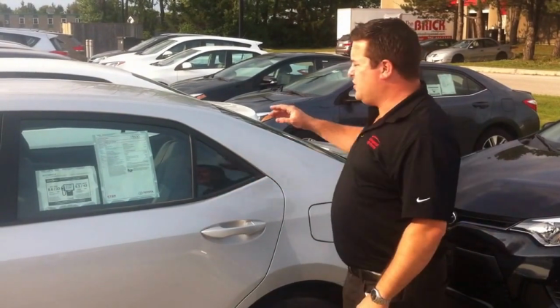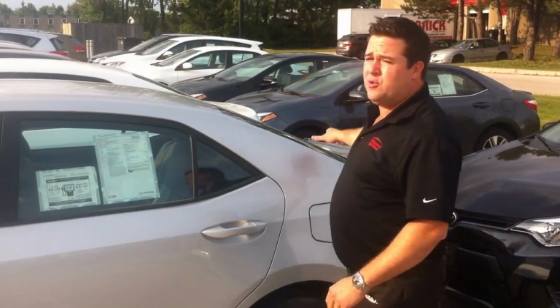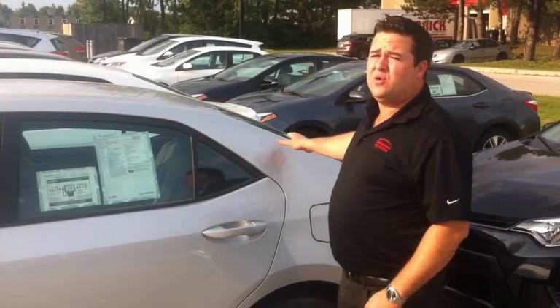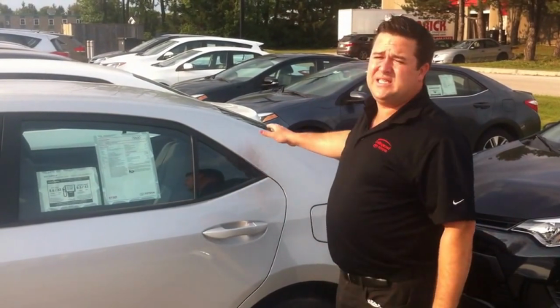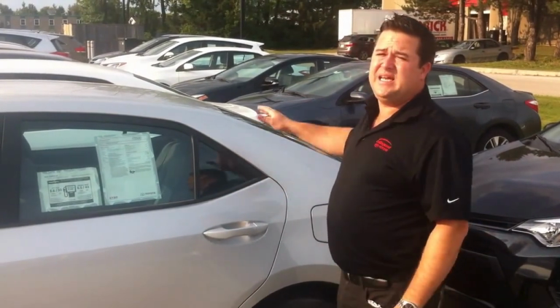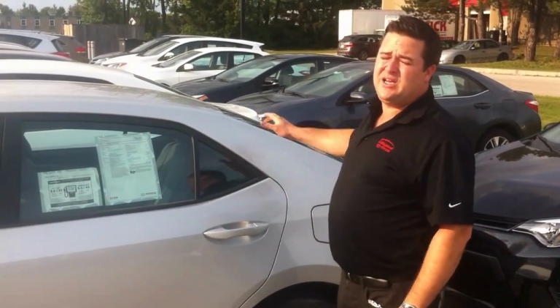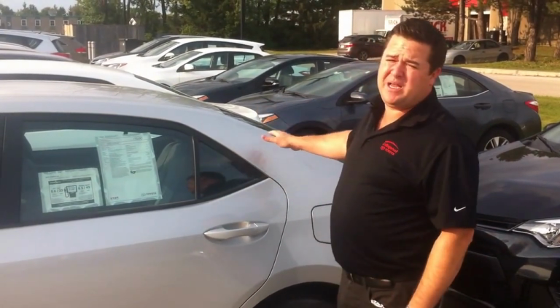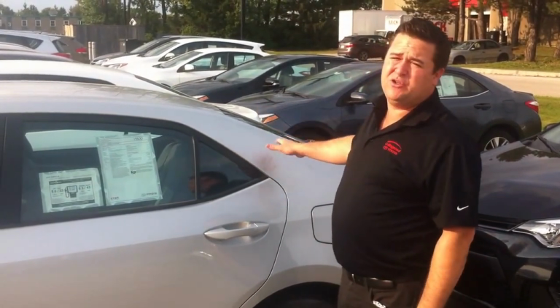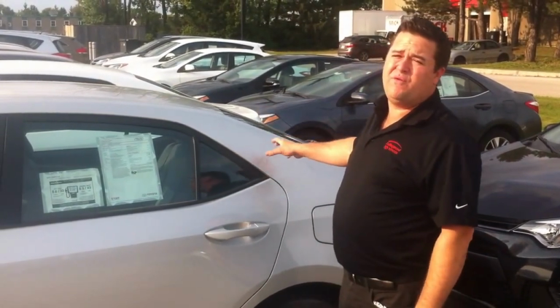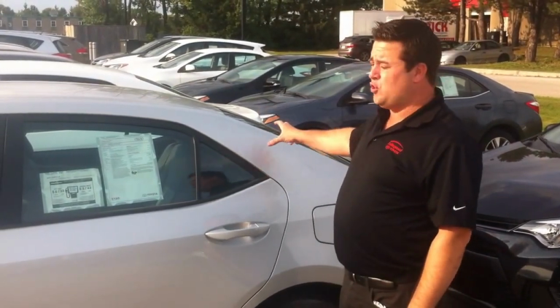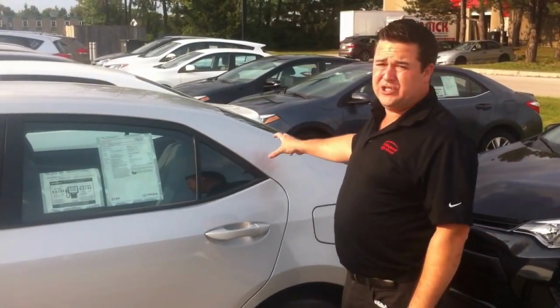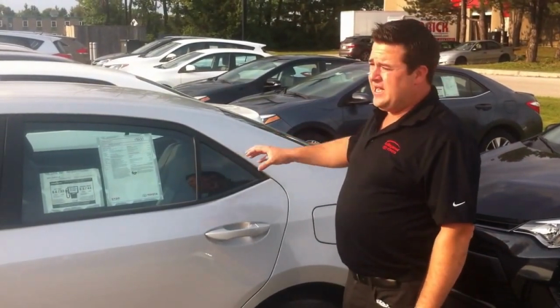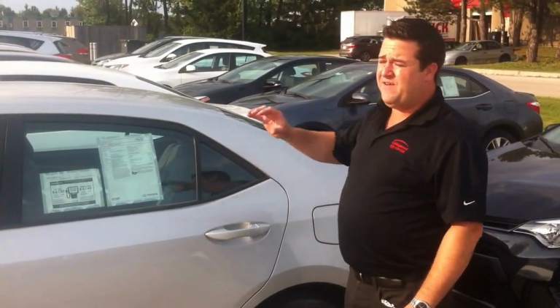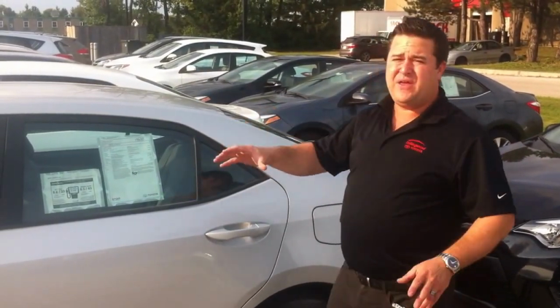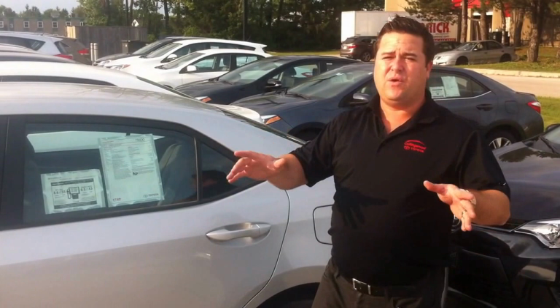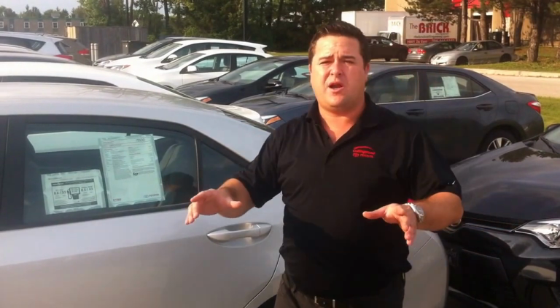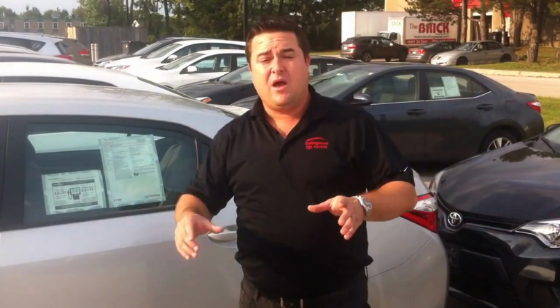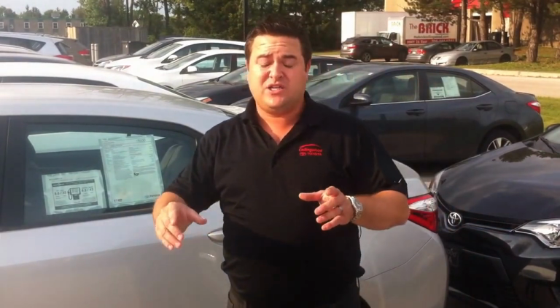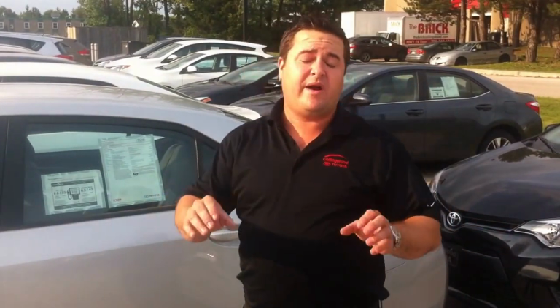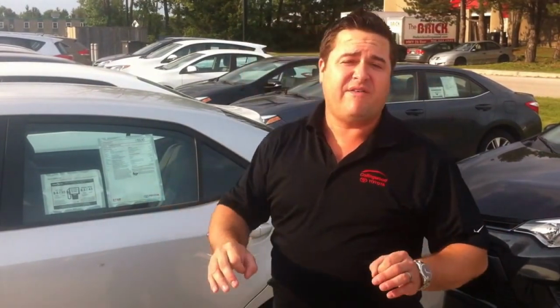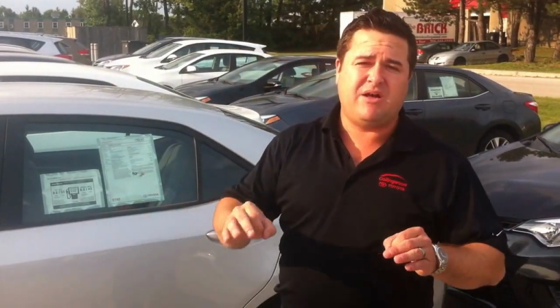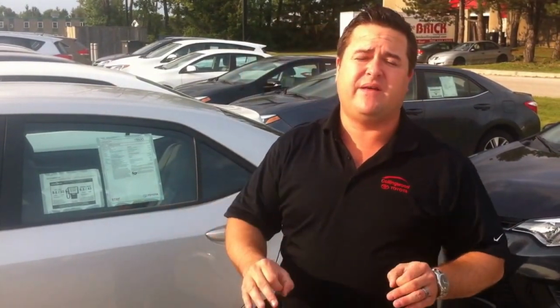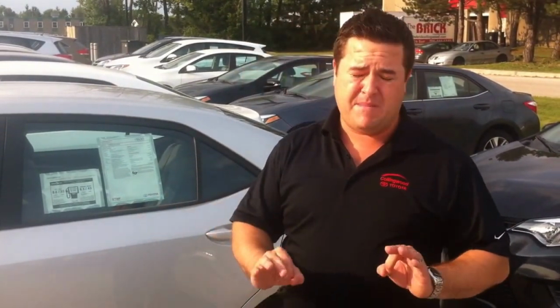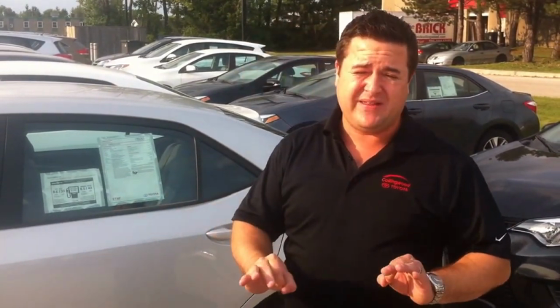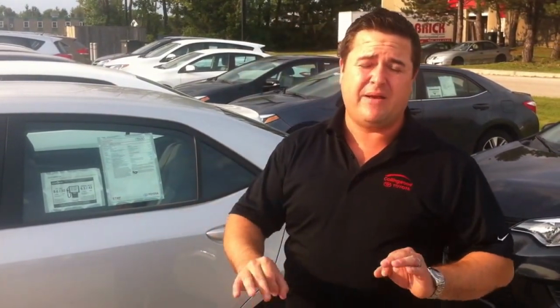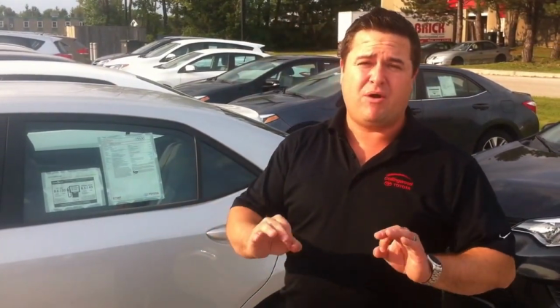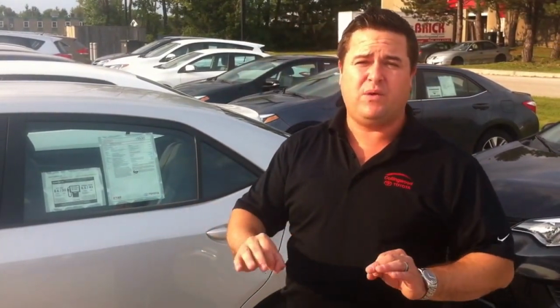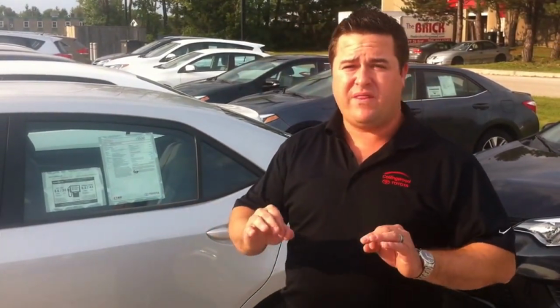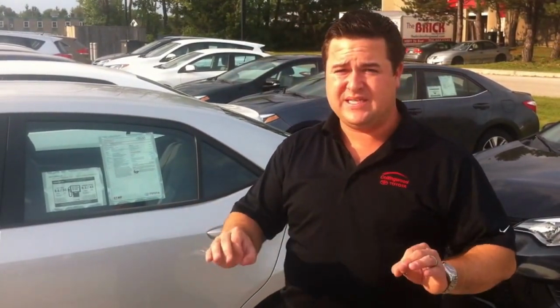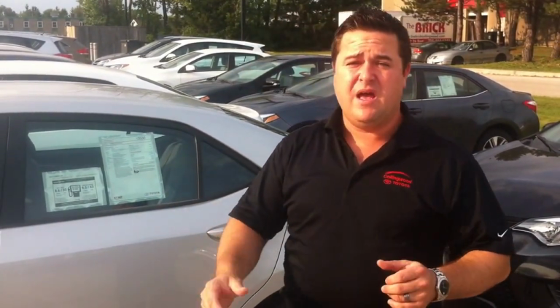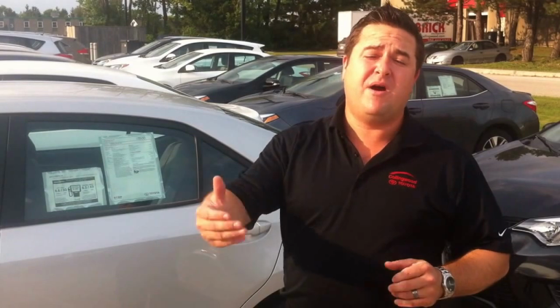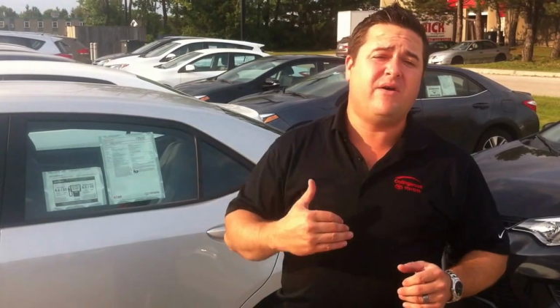Also, our trunk holds 16 cubic feet more for storage. The final thing is fuel economy — we're actually 1.5 miles to the gallon better on fuel than the Civic.